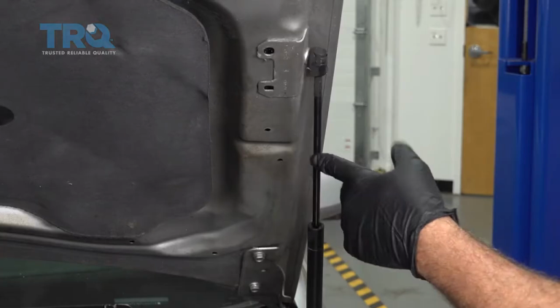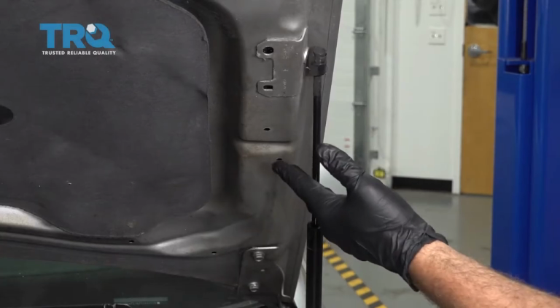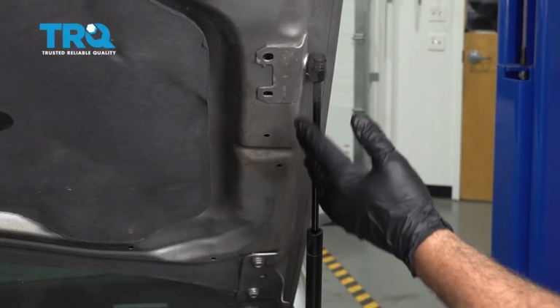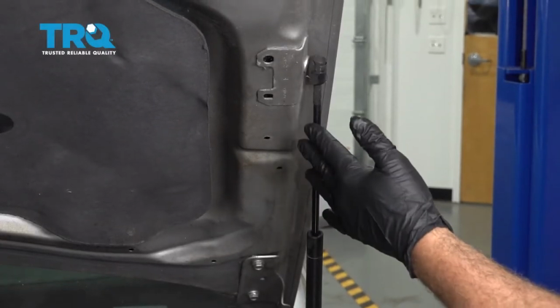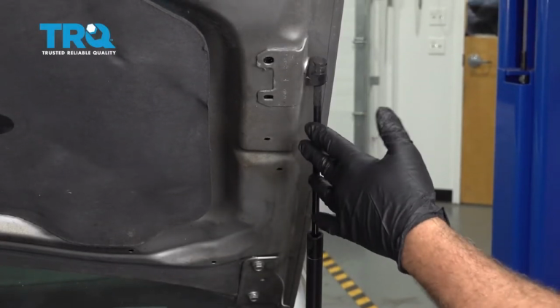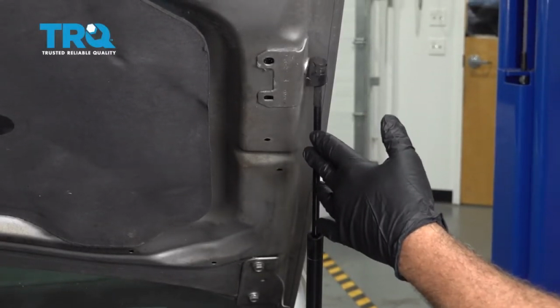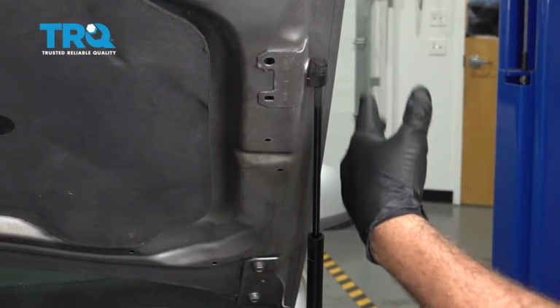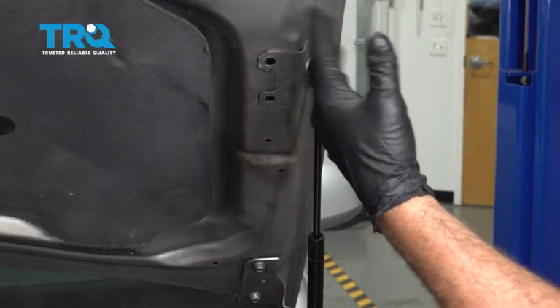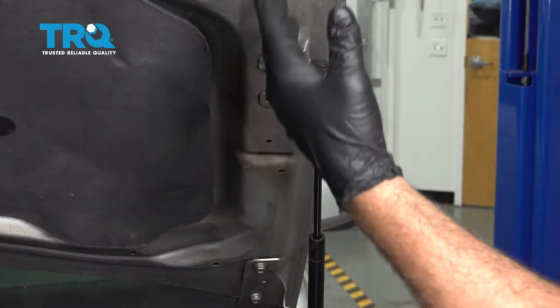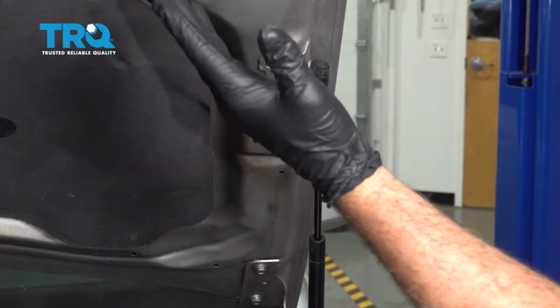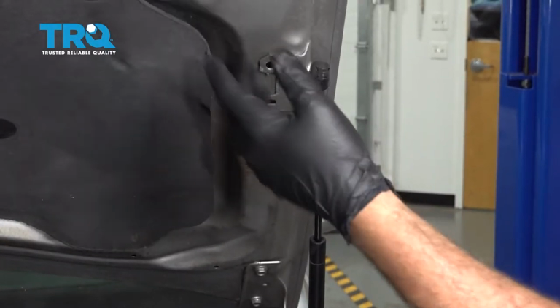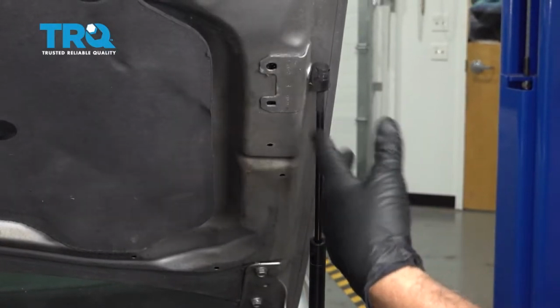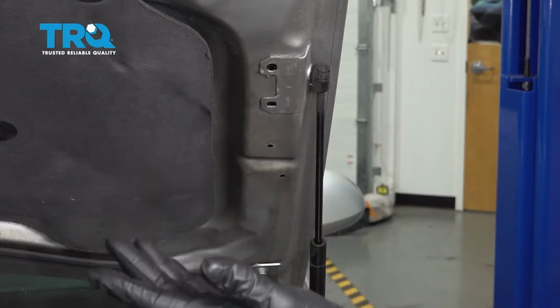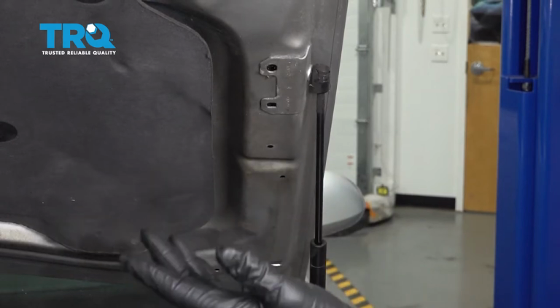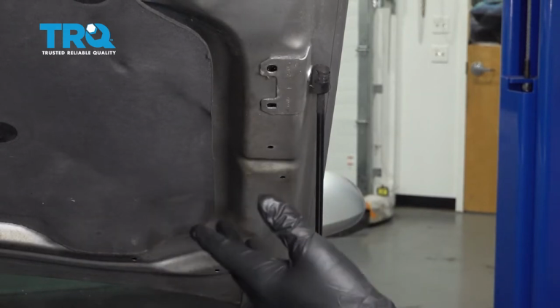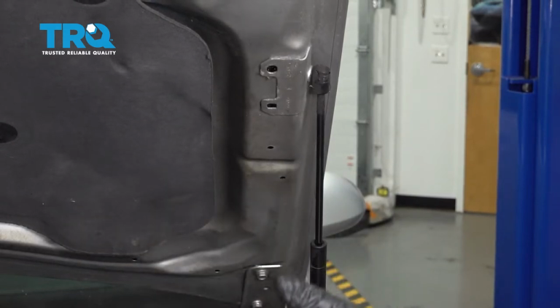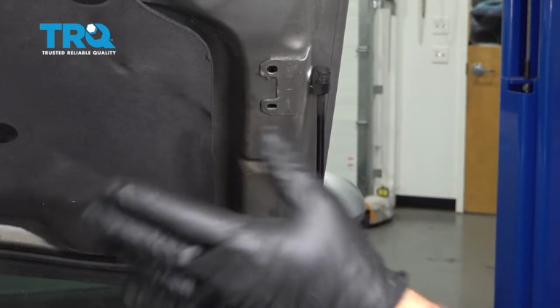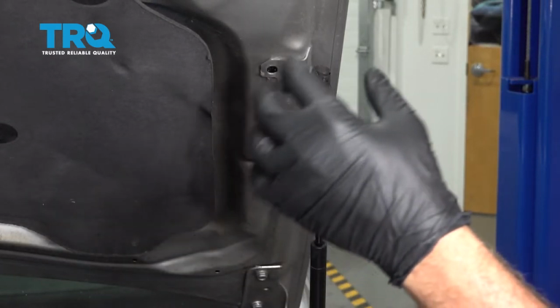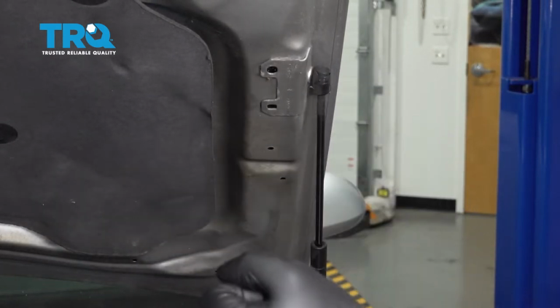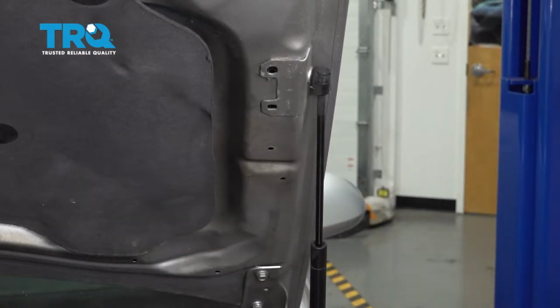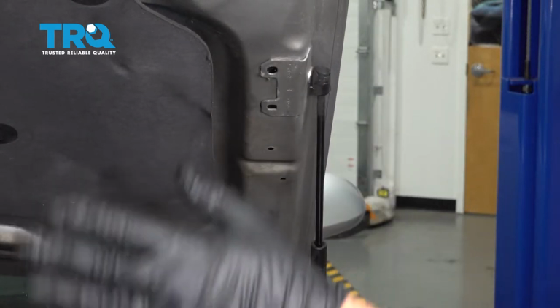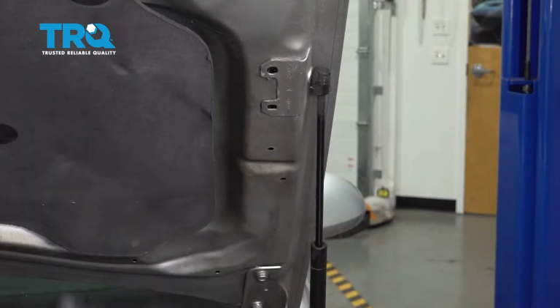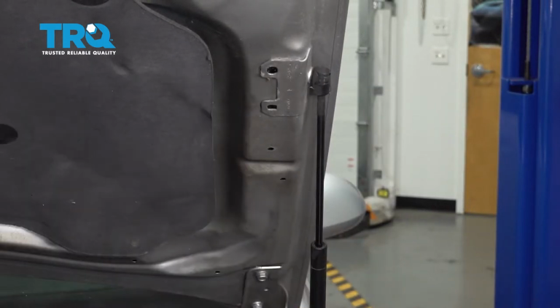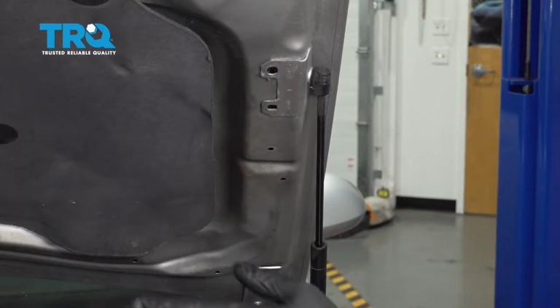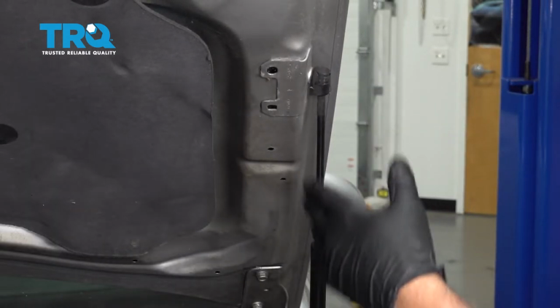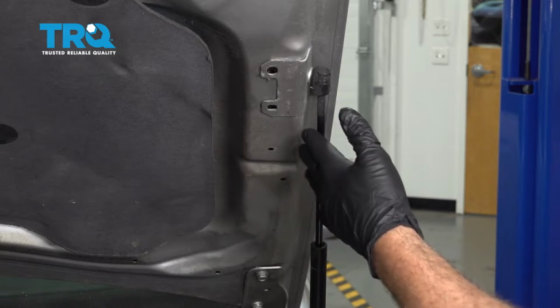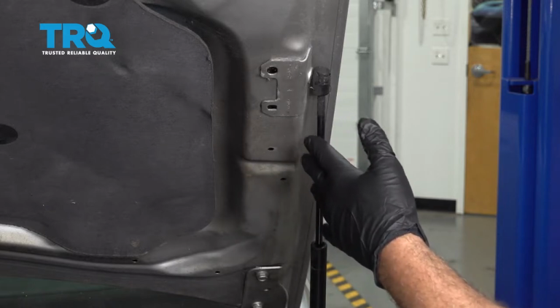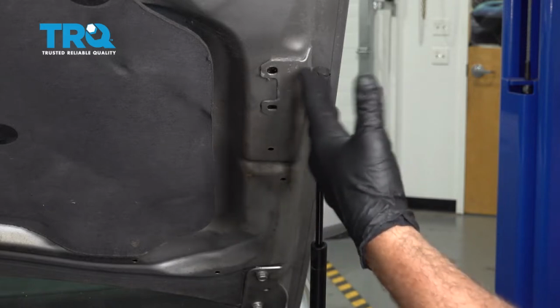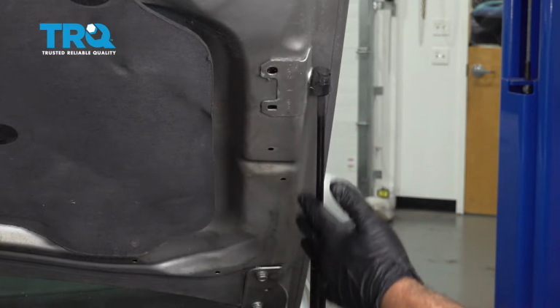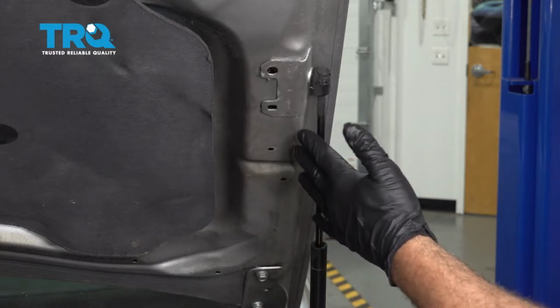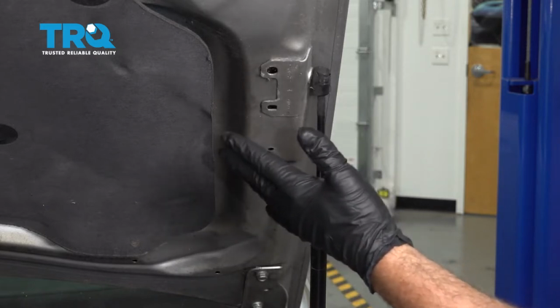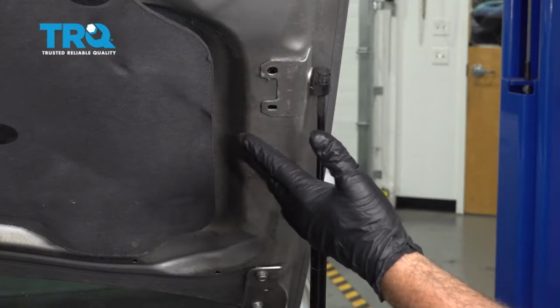When replacing your hood prop rod, you want to make sure that you either have assistance — someone holding the hood — or you can get another type of prop rod, stick, or something to hold up the hood while you remove this. This is the only unit holding the hood up.